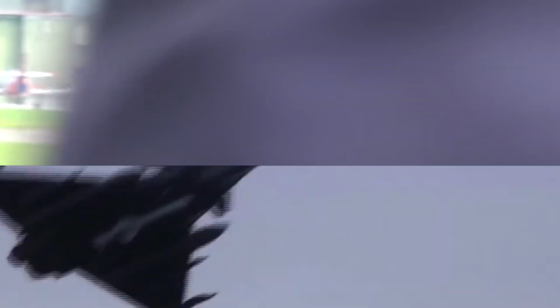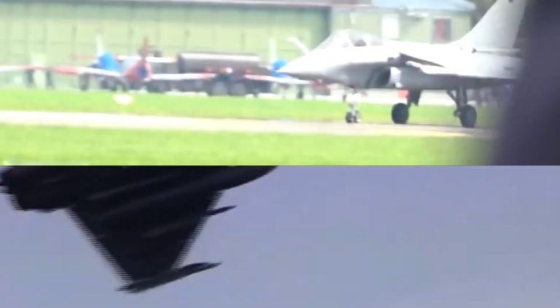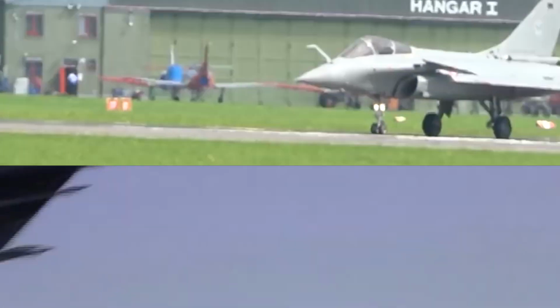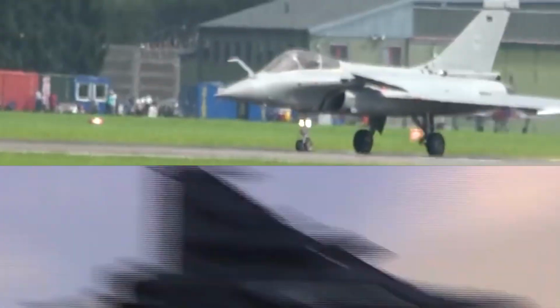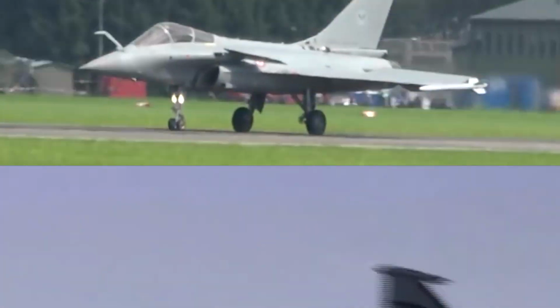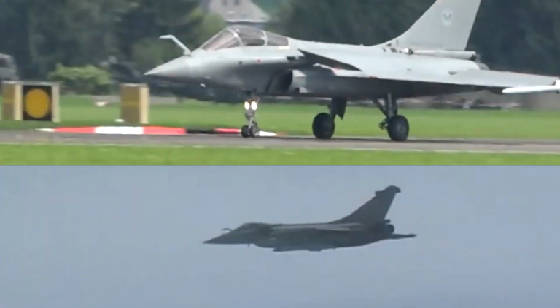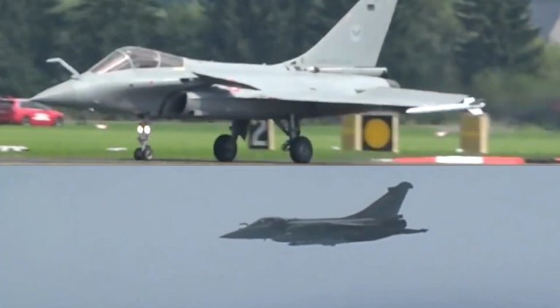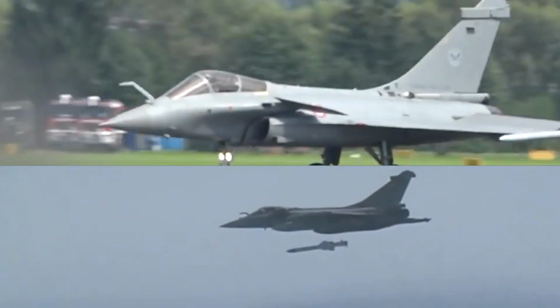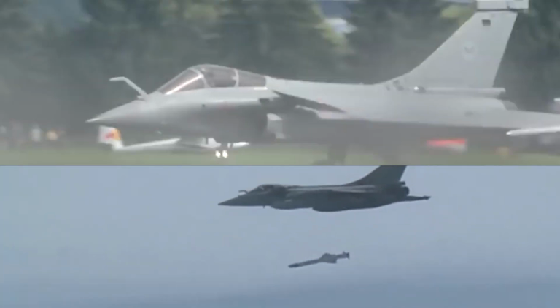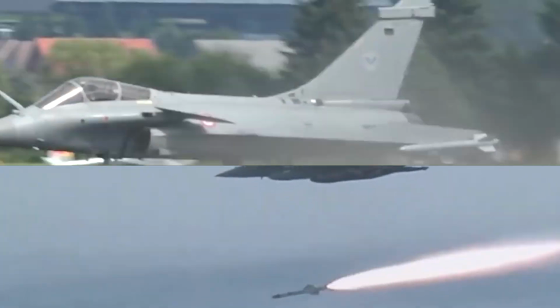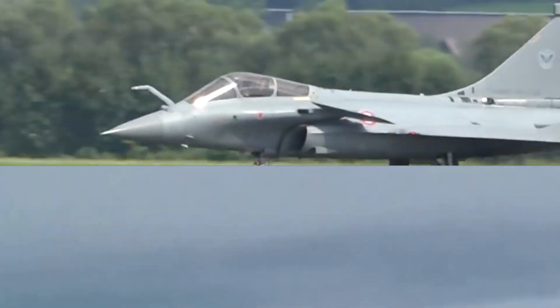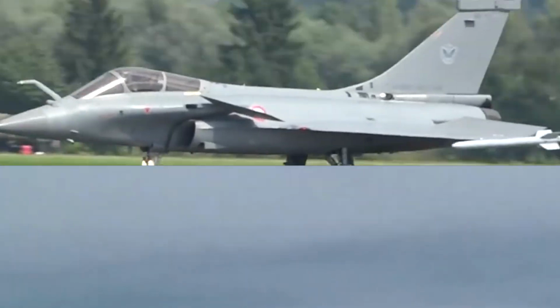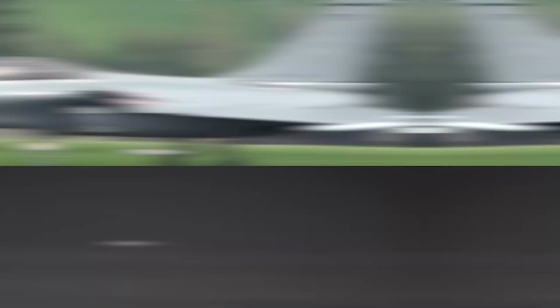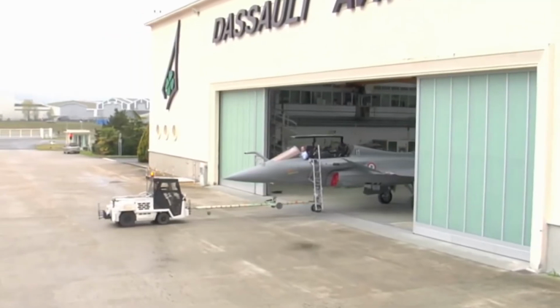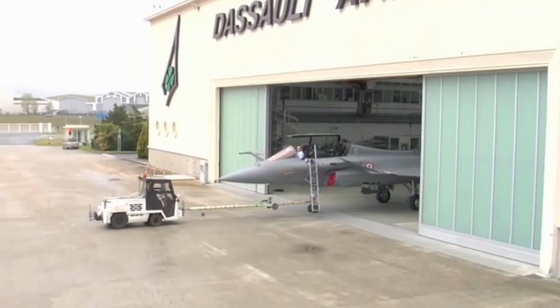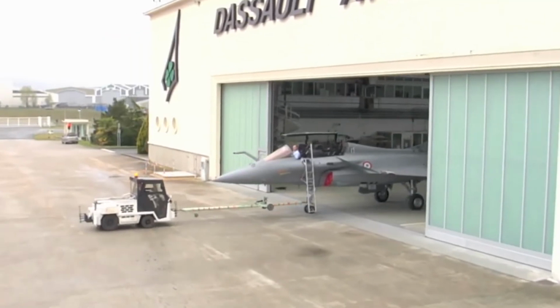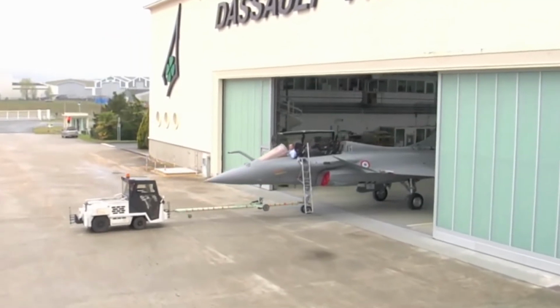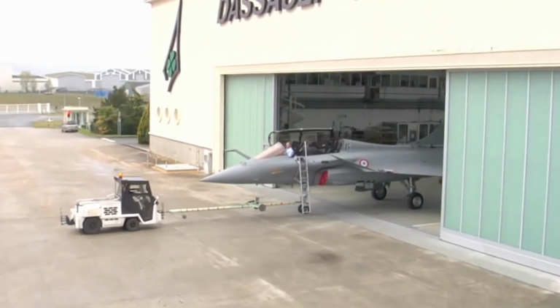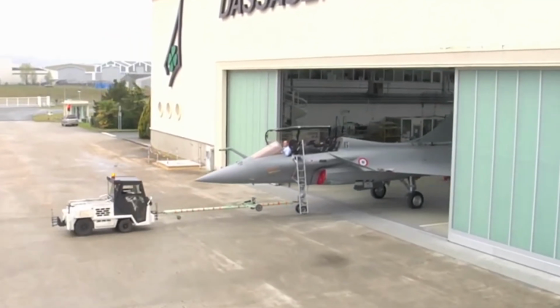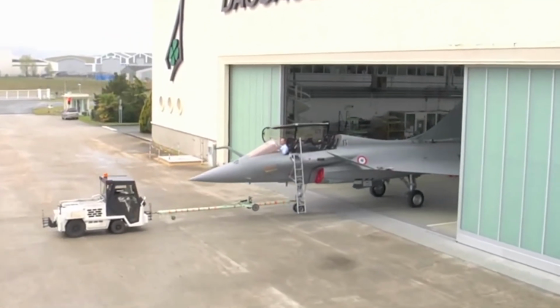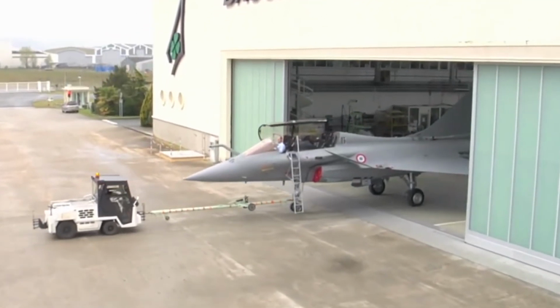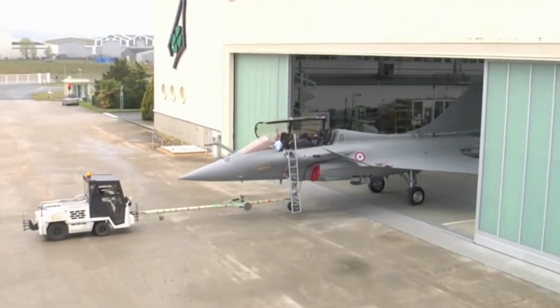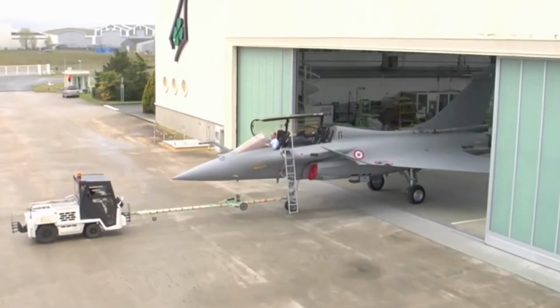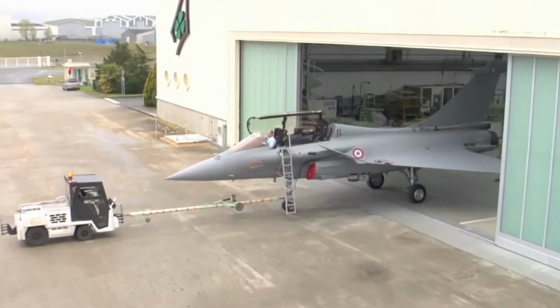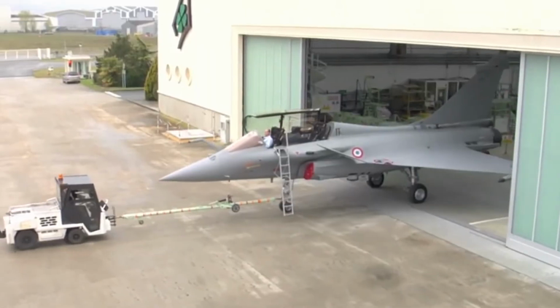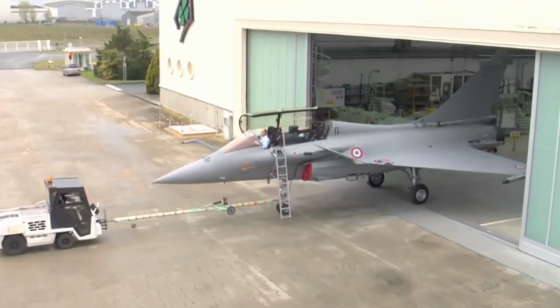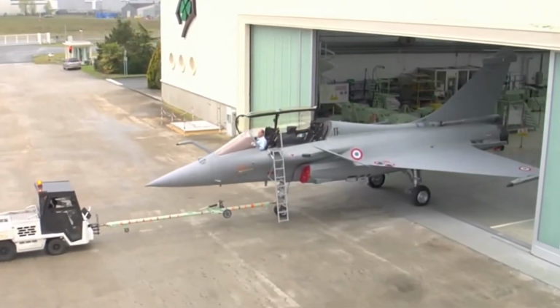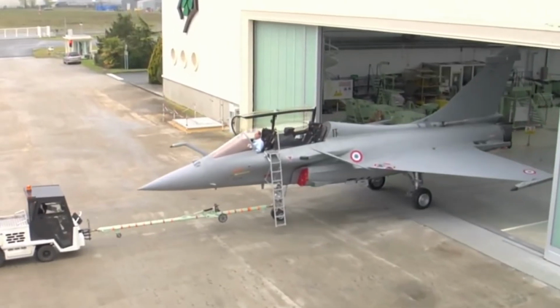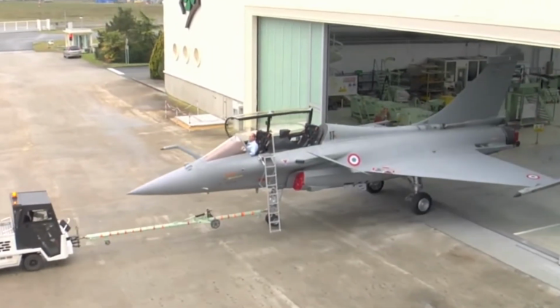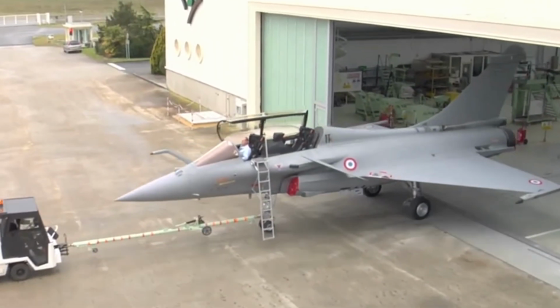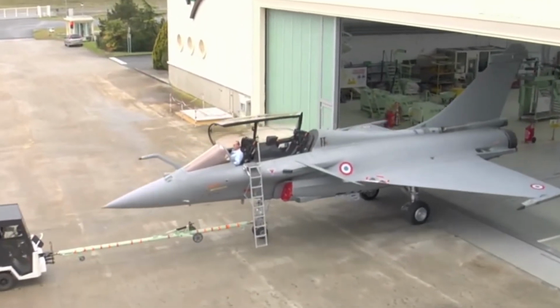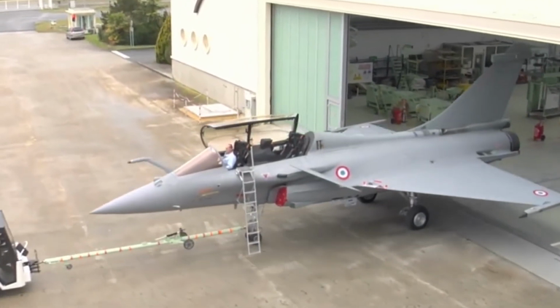Same bloodline, but built for two different worlds. The standard Rafale, known as Rafale C single seat or B twin seat, is your go-to air force warrior.